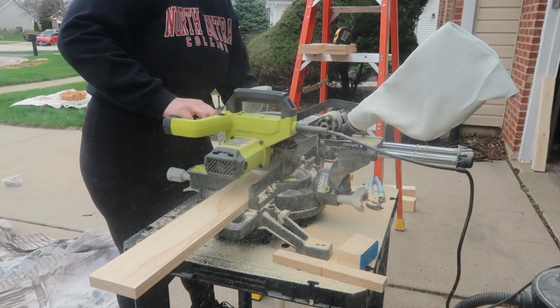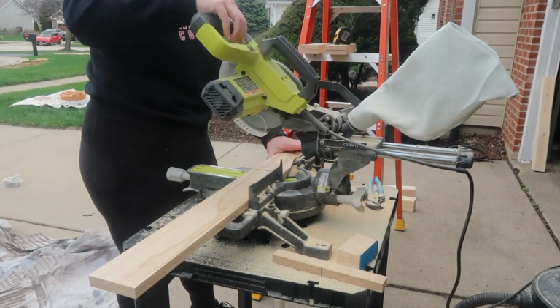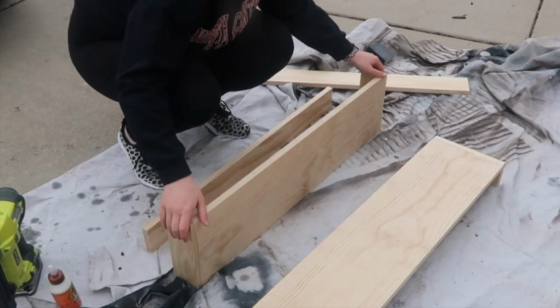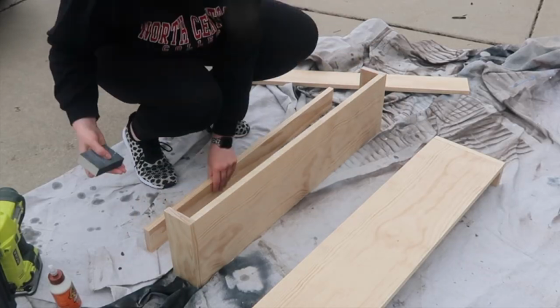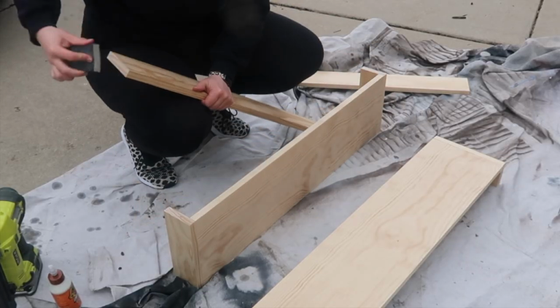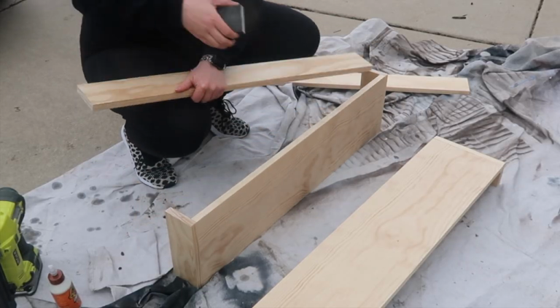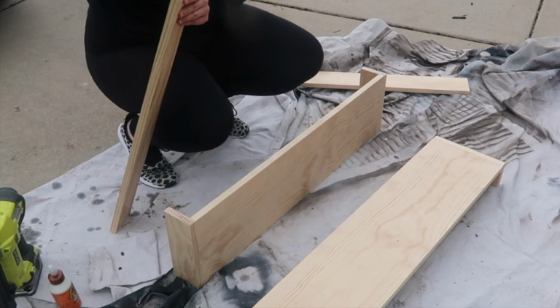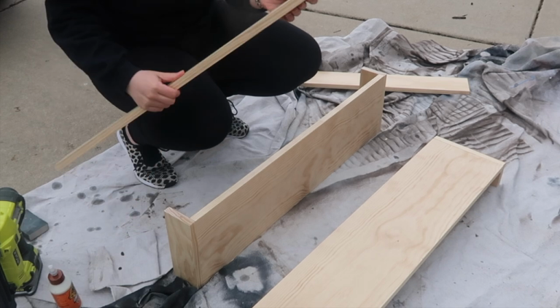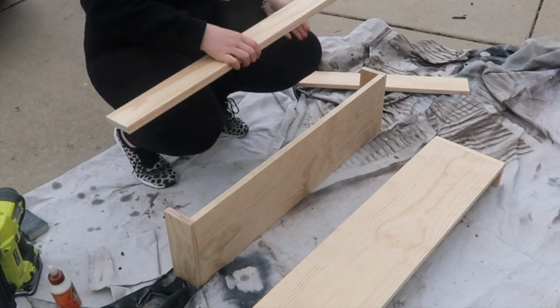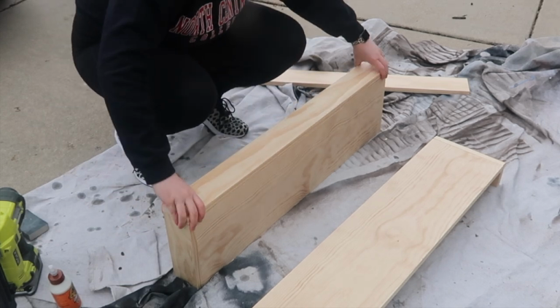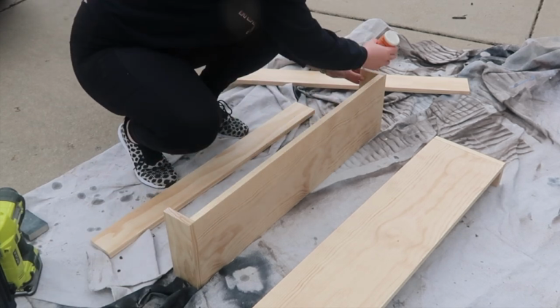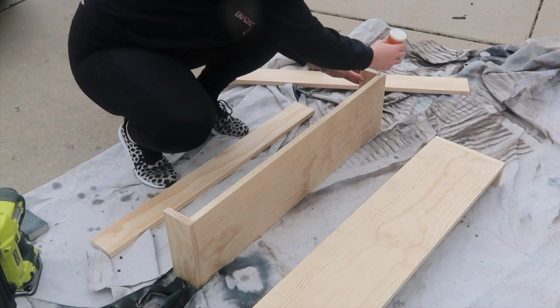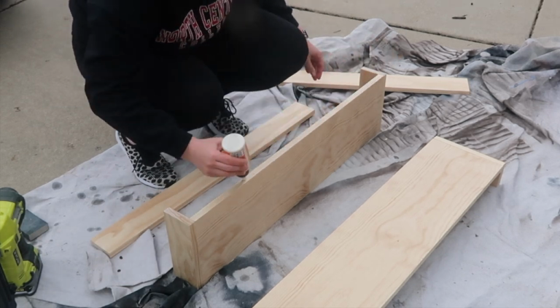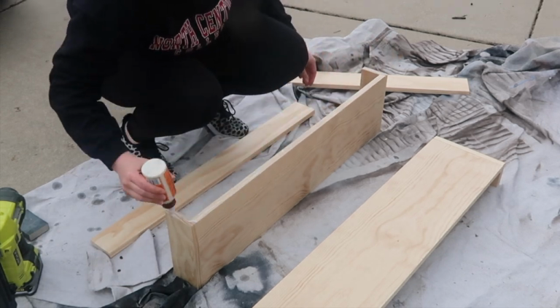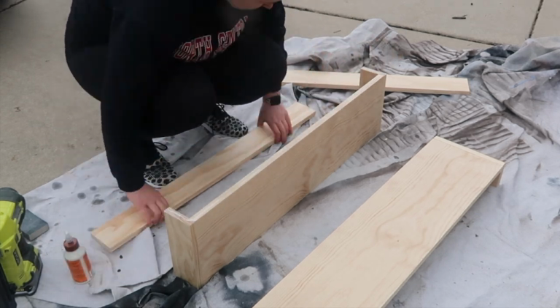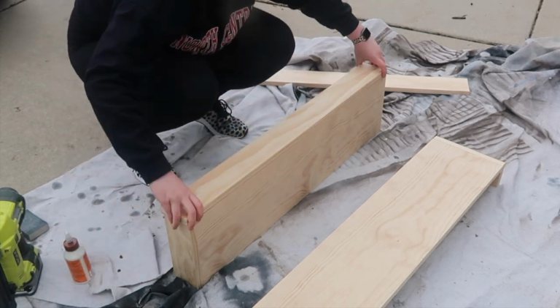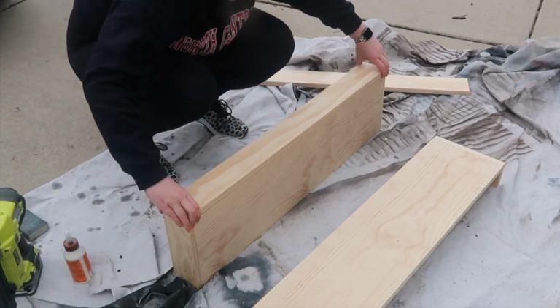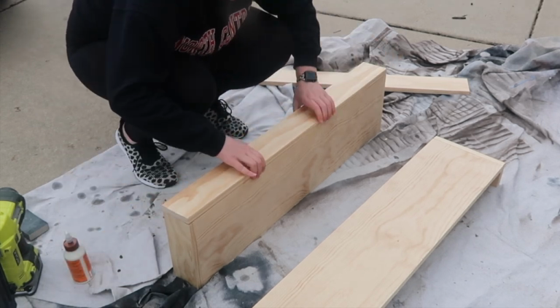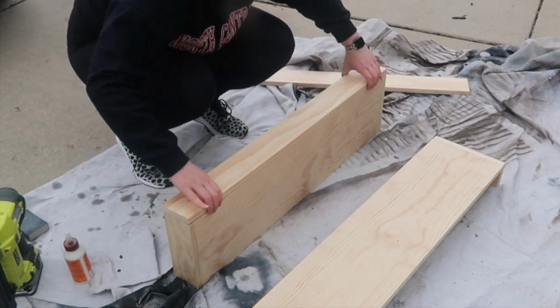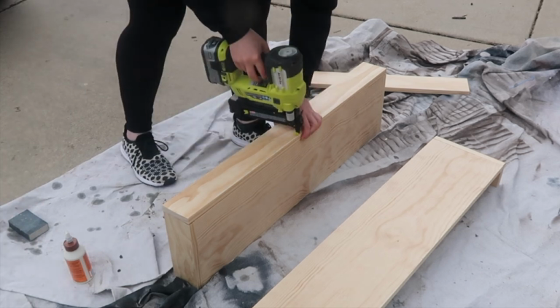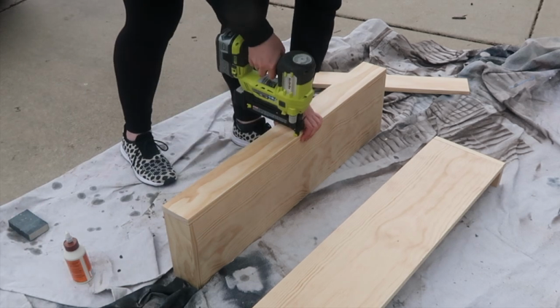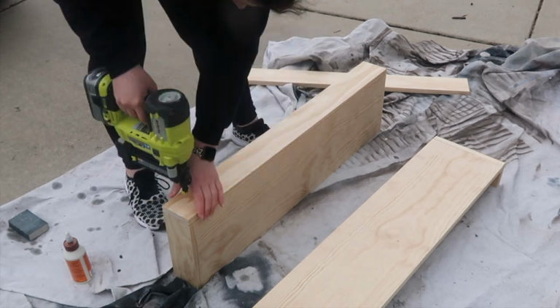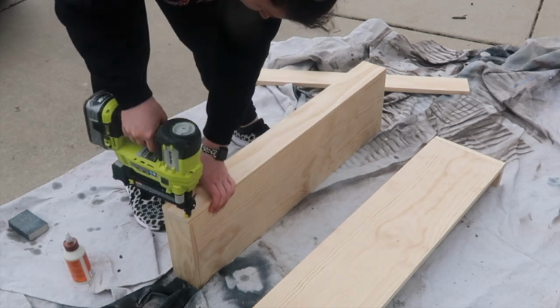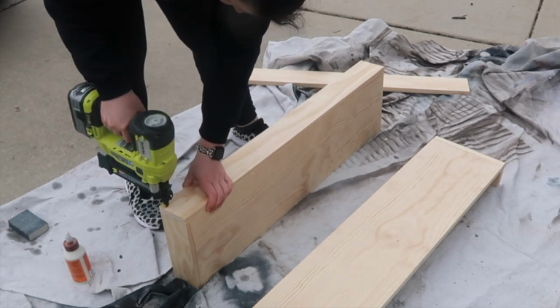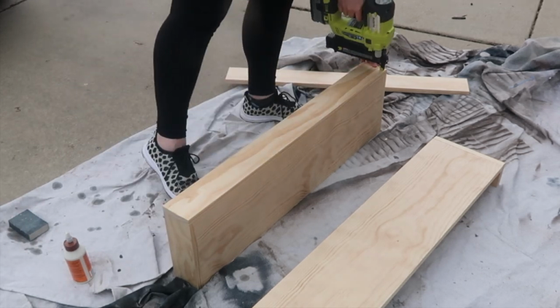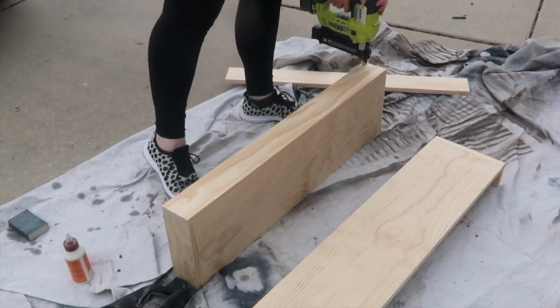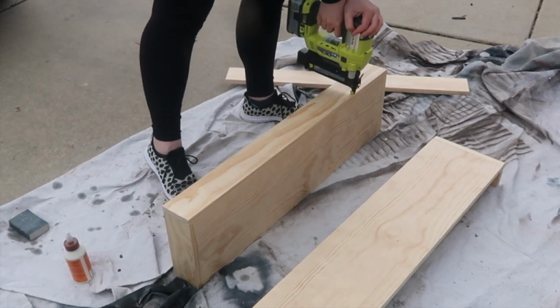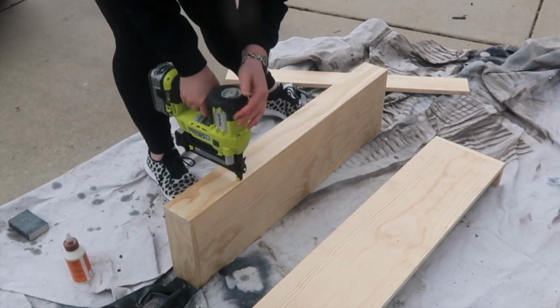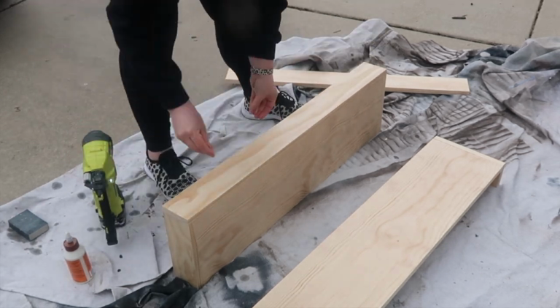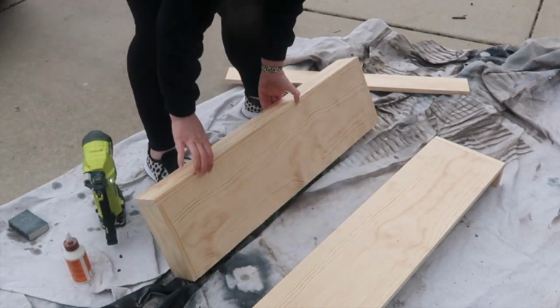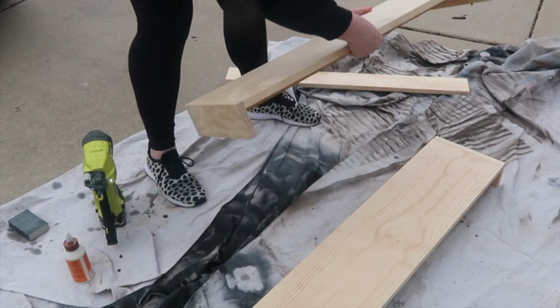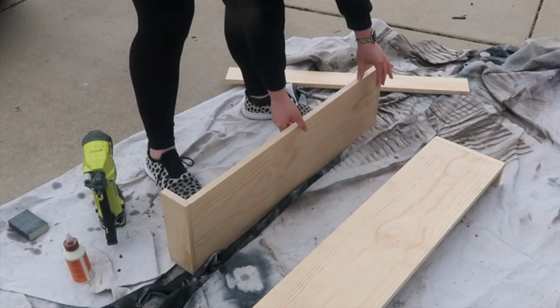After sanding any rough edges, I added some Gorilla Wood Glue and nailed everything down, ending up with two identical boxes. These are going to act as the top and bottom of your console table.